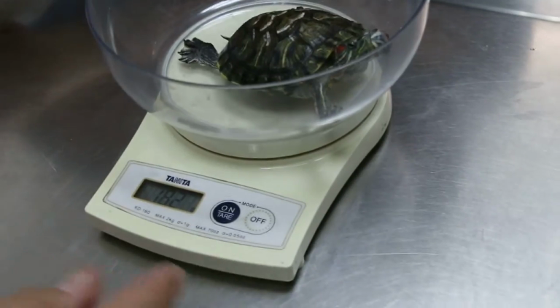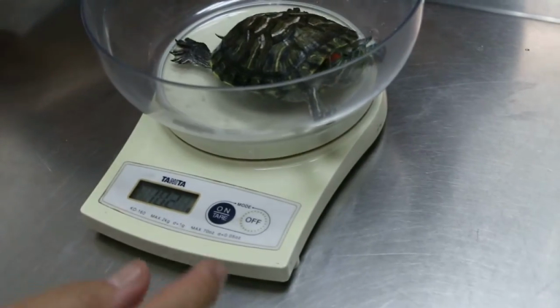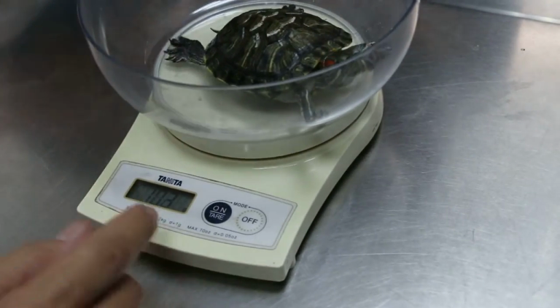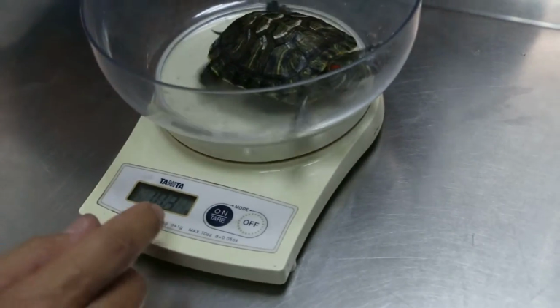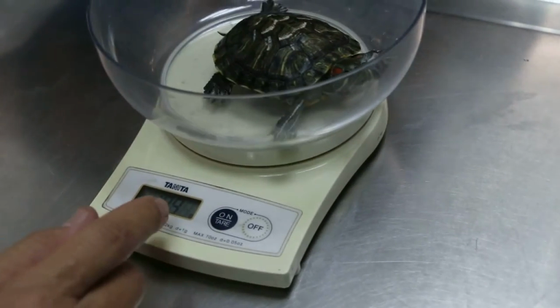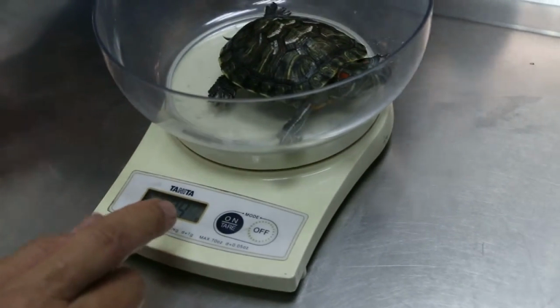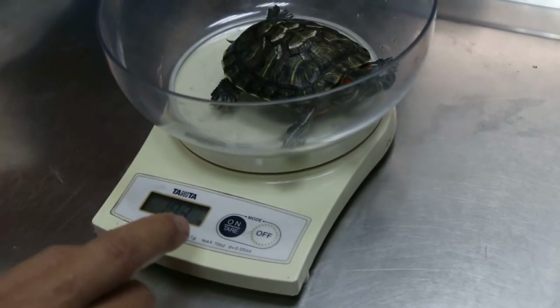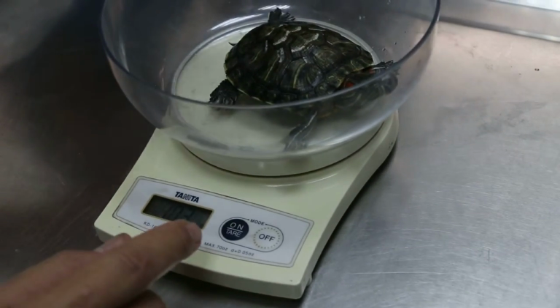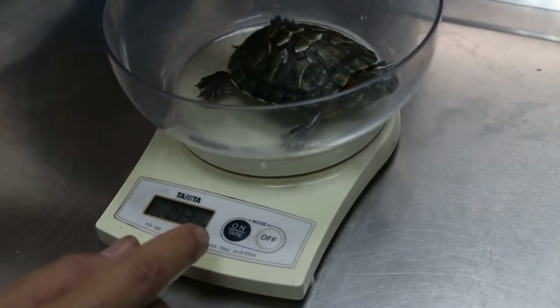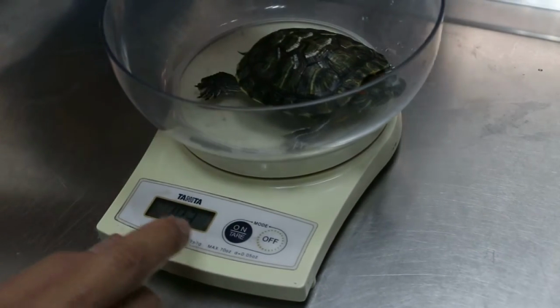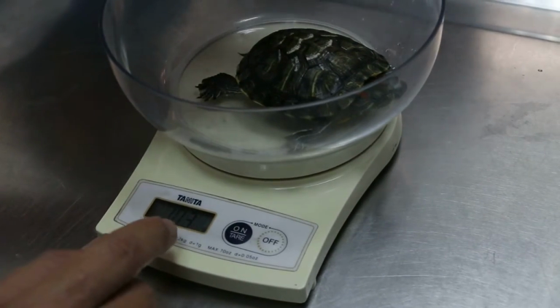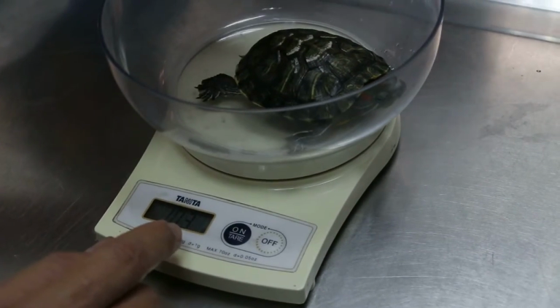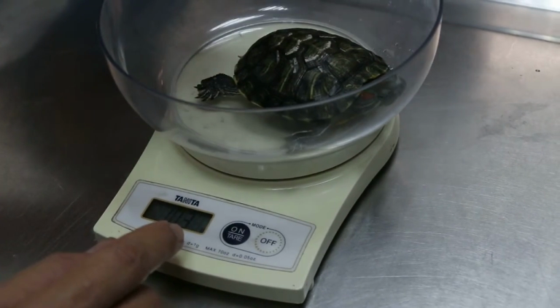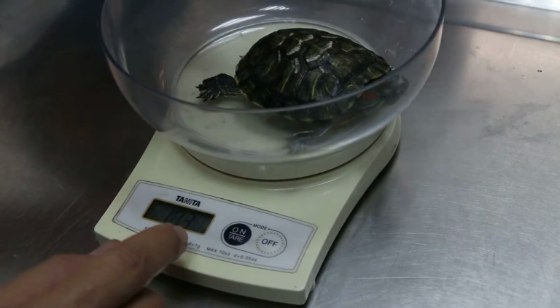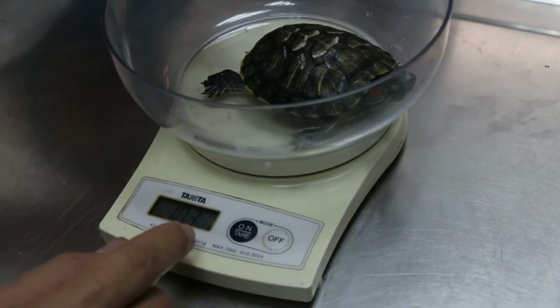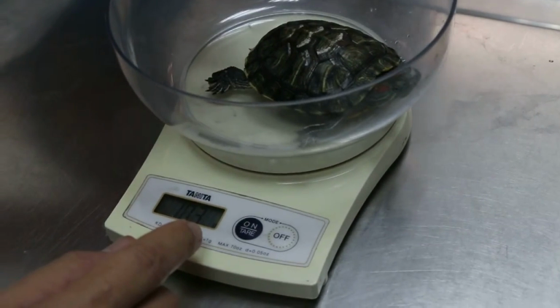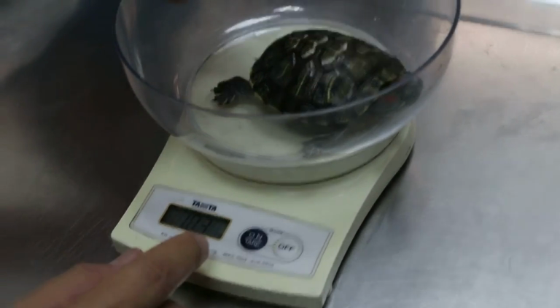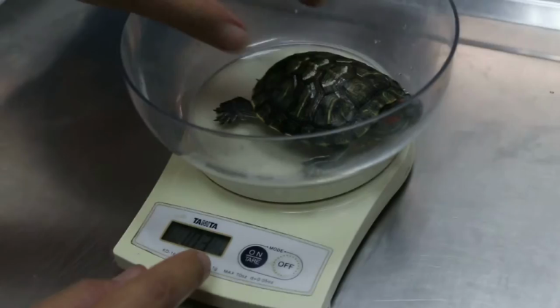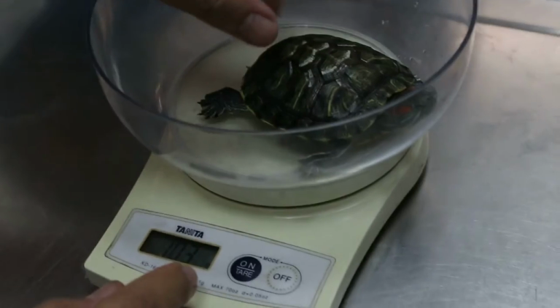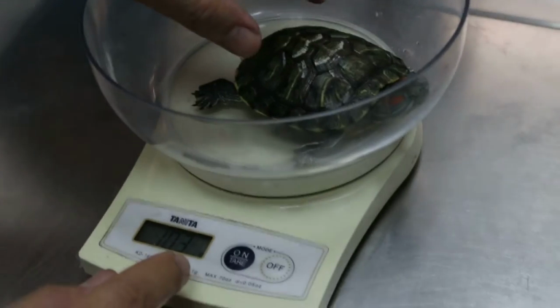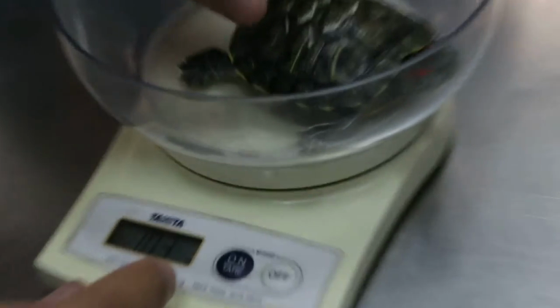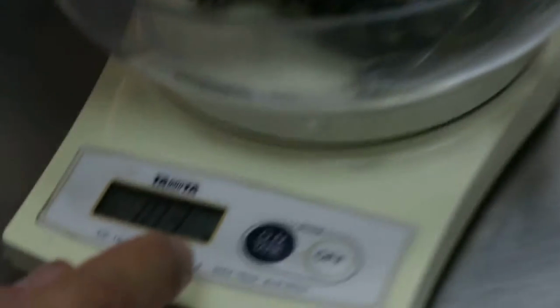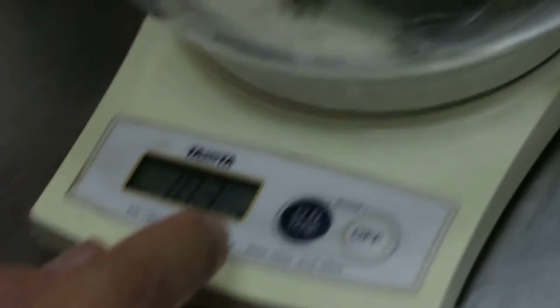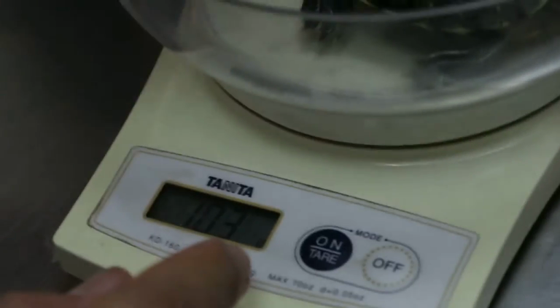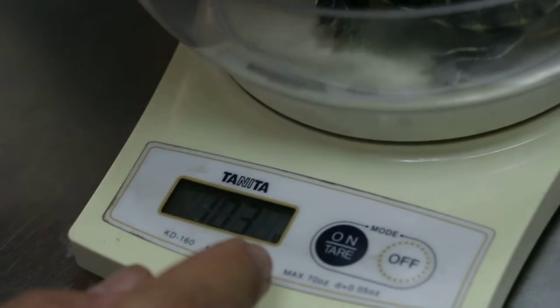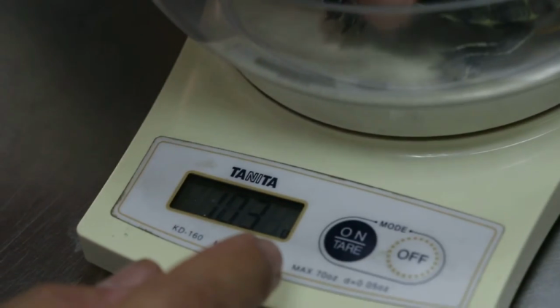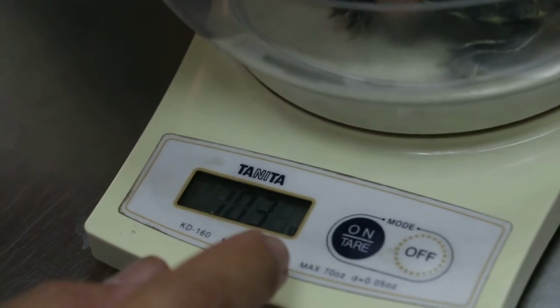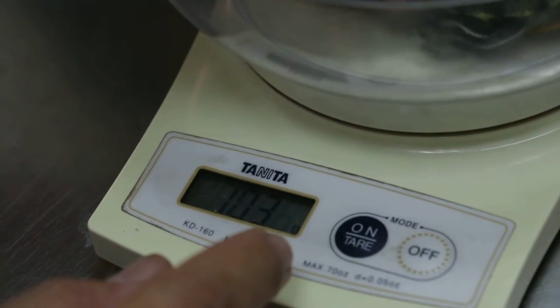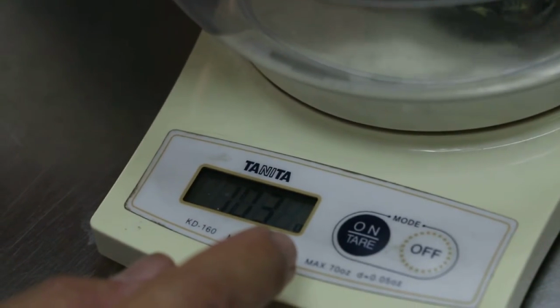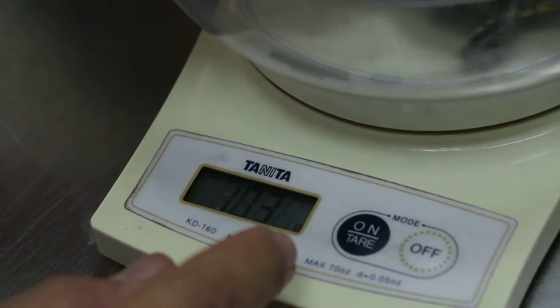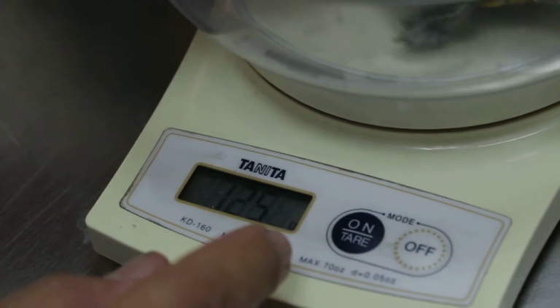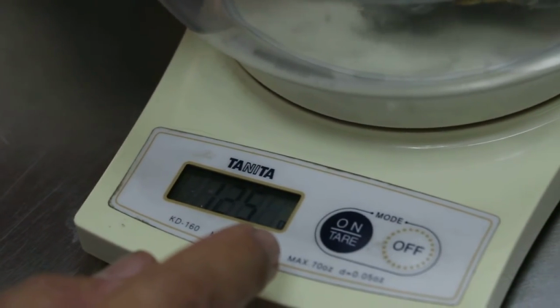December 23, 2015. This terrapin is probably 2 years old, right? 2 years old, huh? Probably, because you have 1 year. It's about the size of 2 years old.